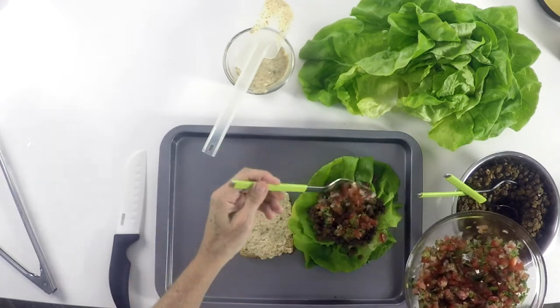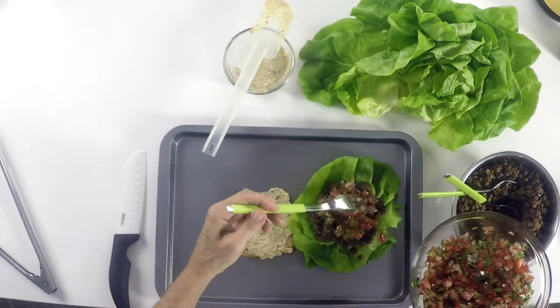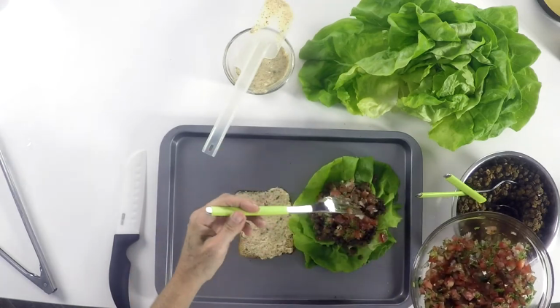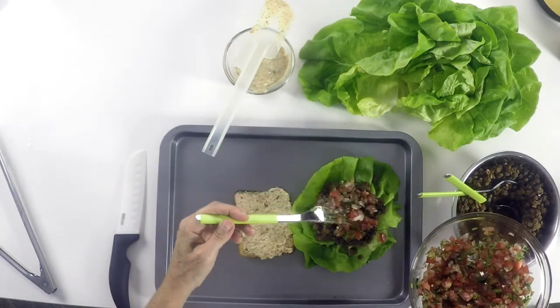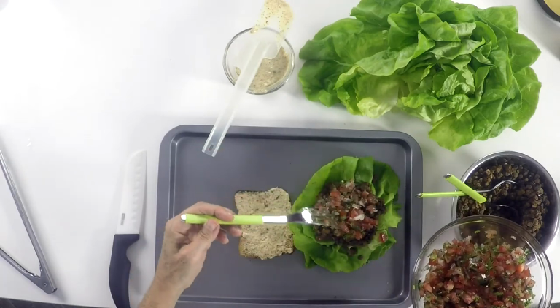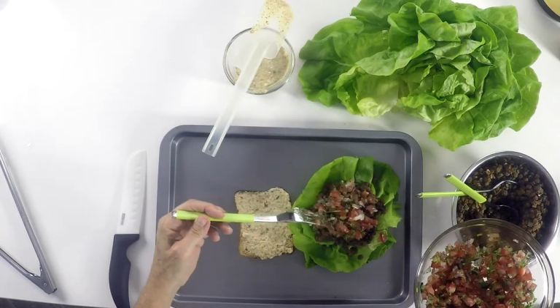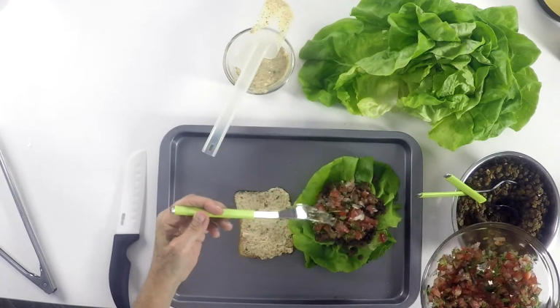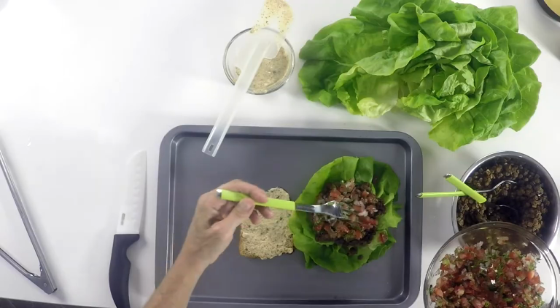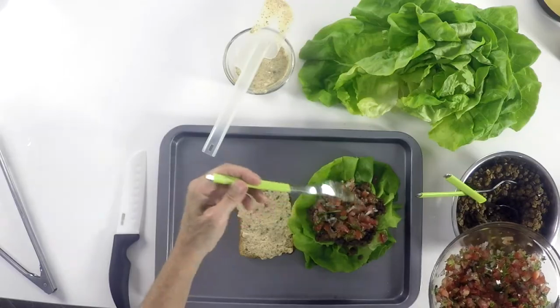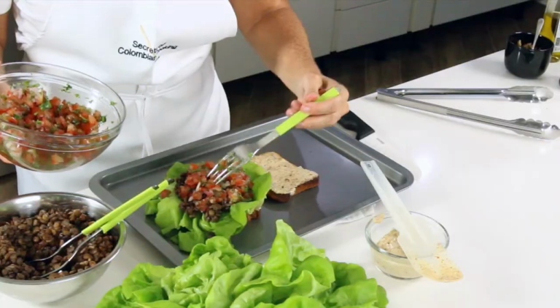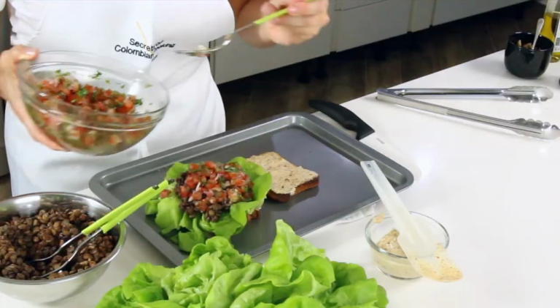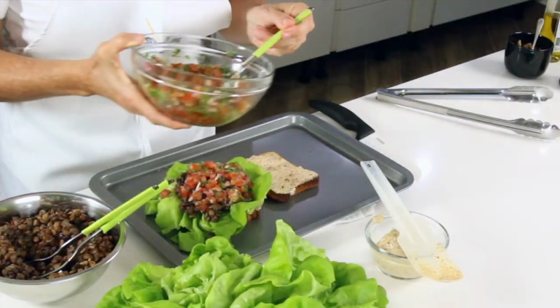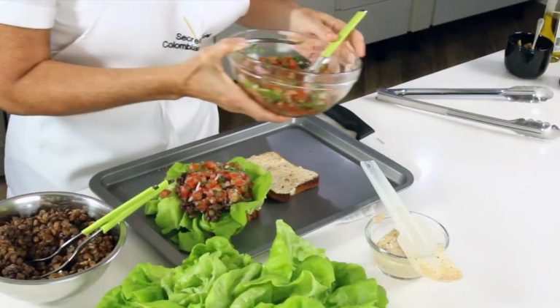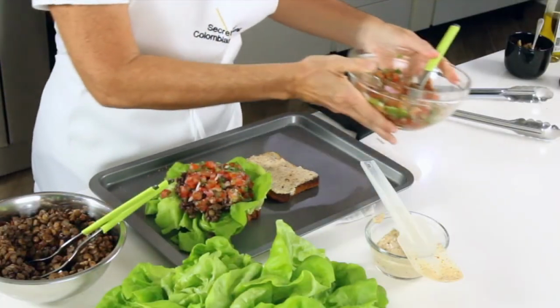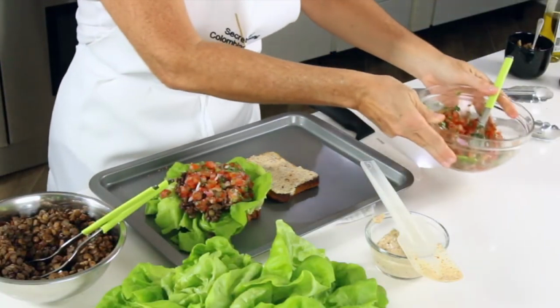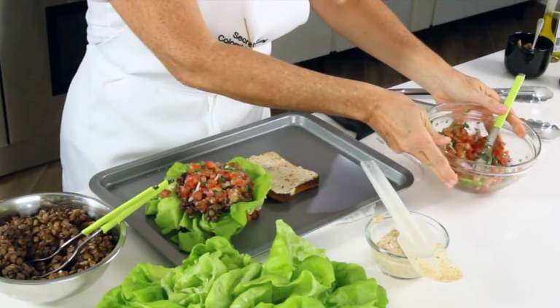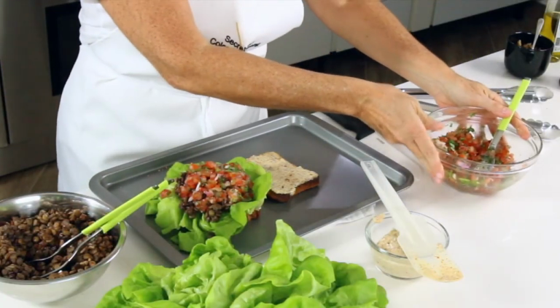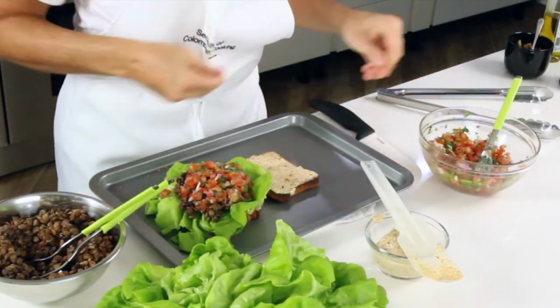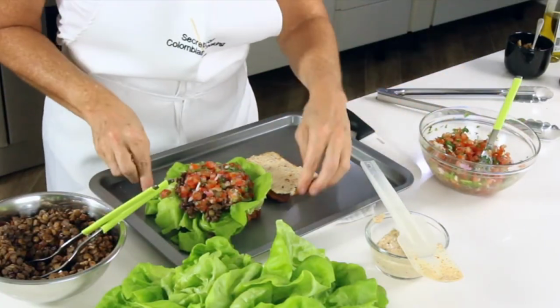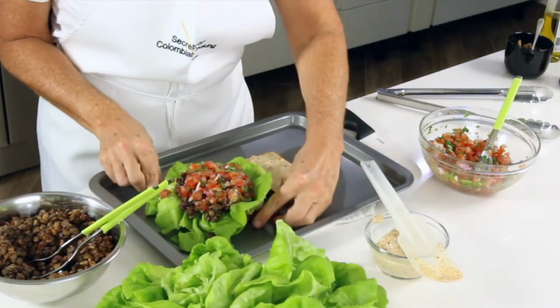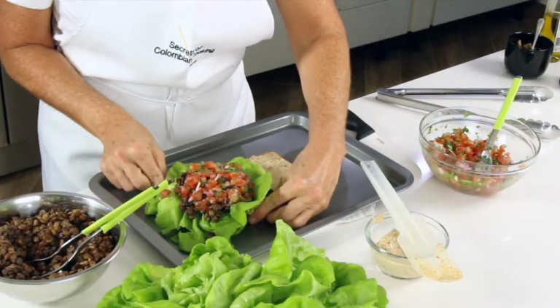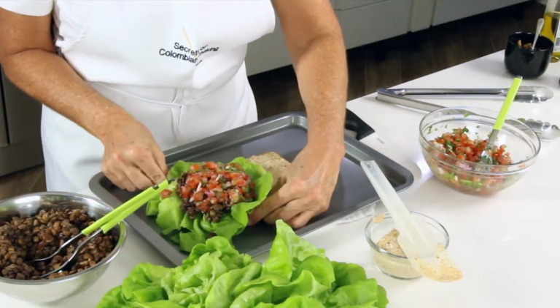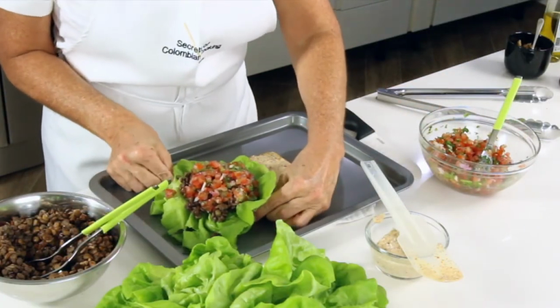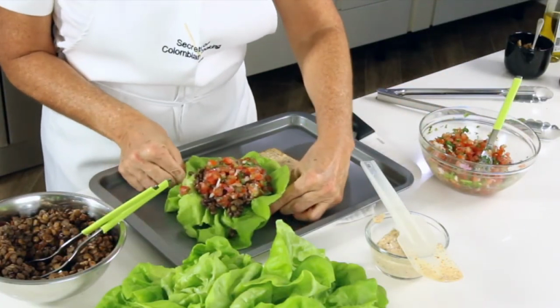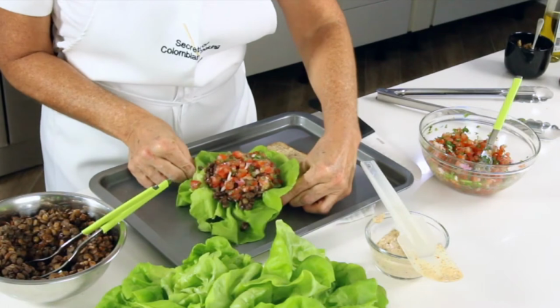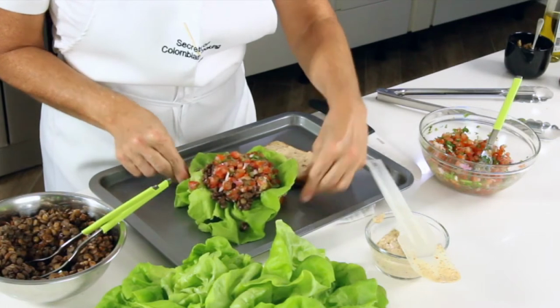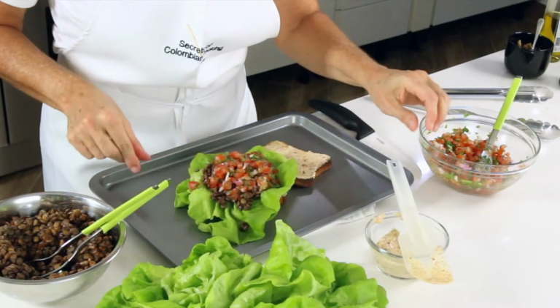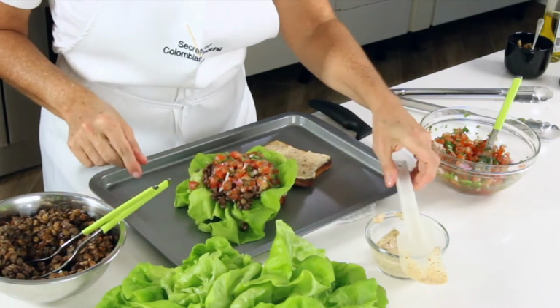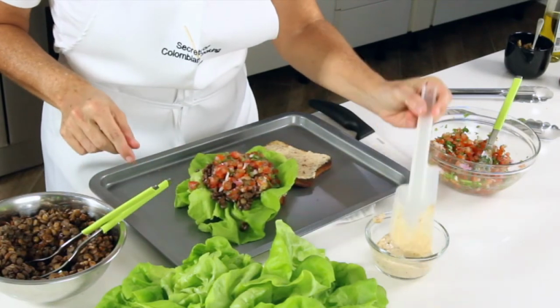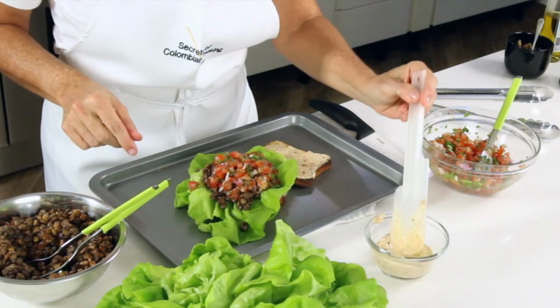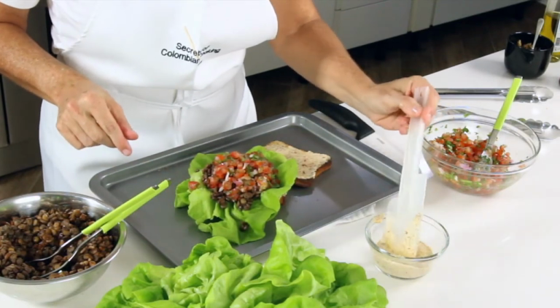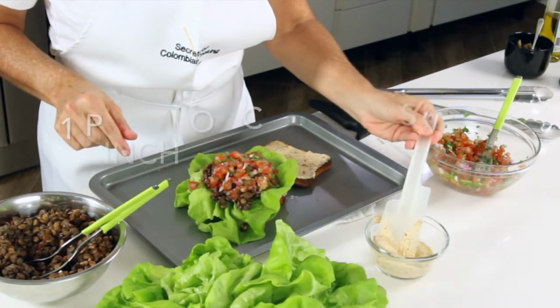Remember, lentil sandwich is amazing. It's going to give you a lot of energy and it's going to be a fantastic post-exercise food.